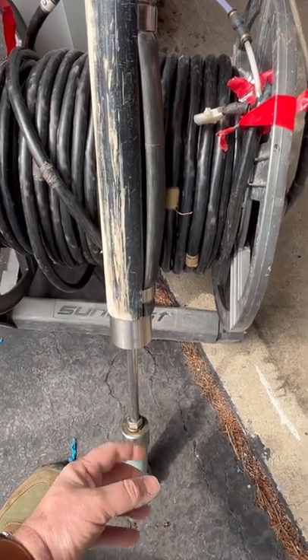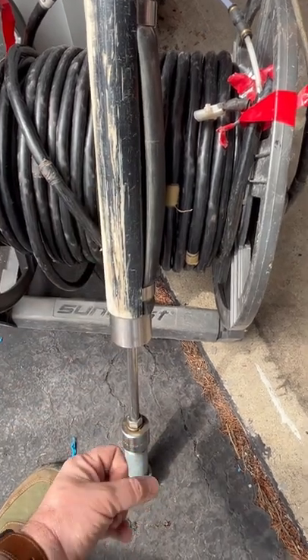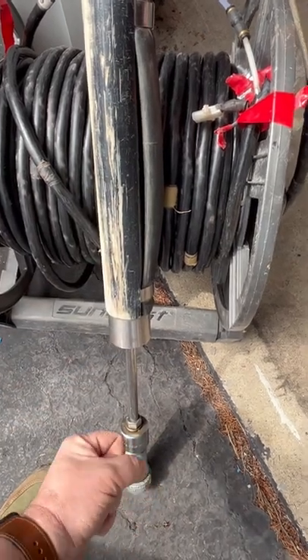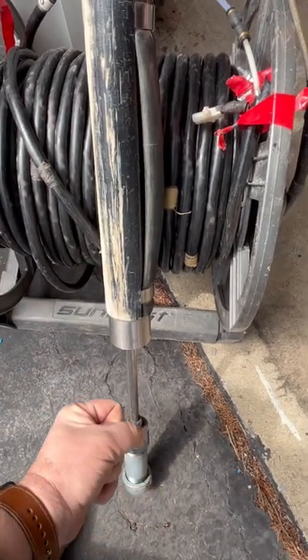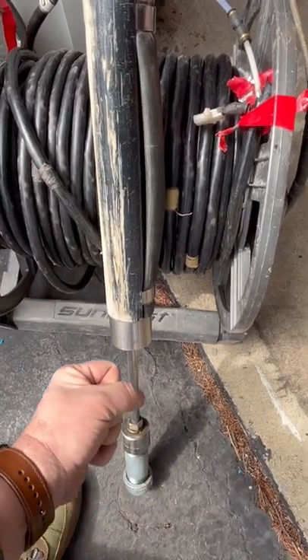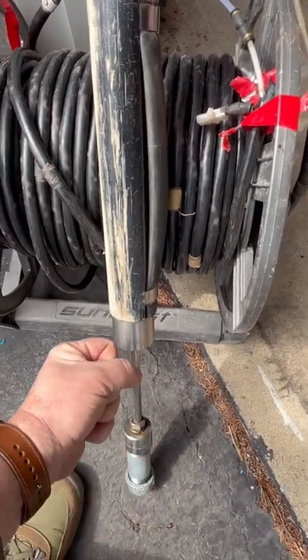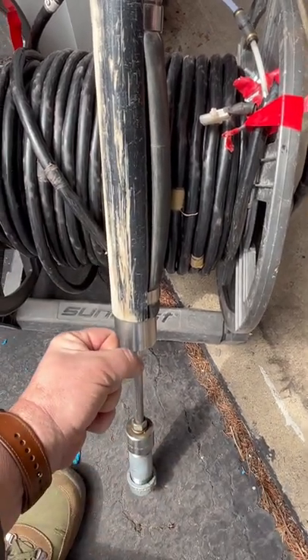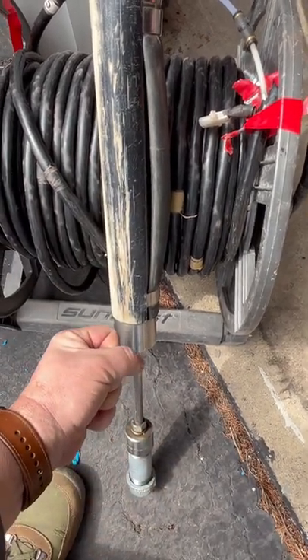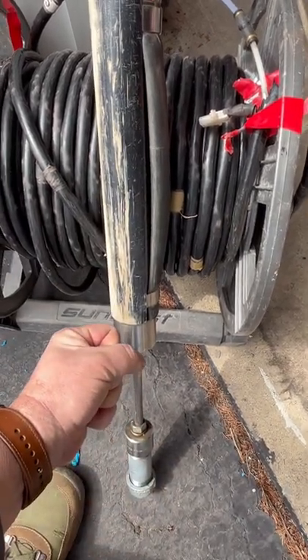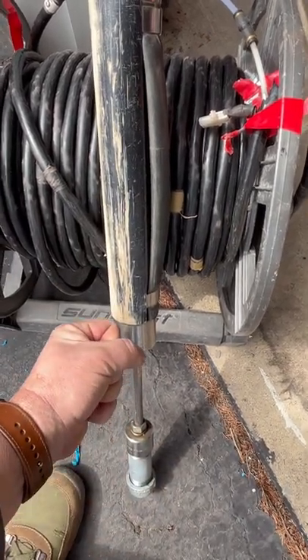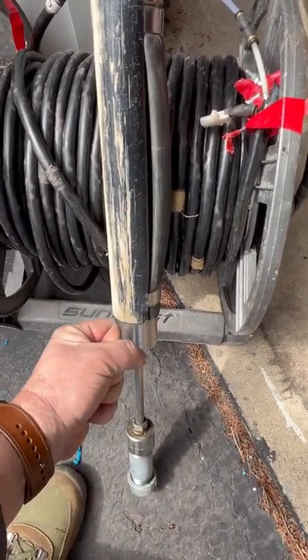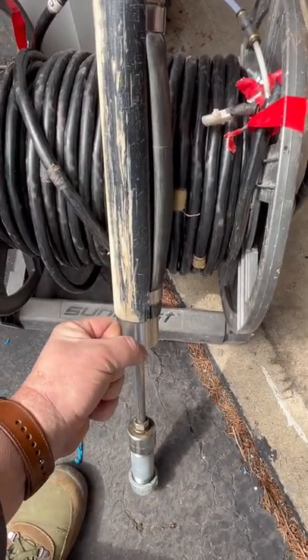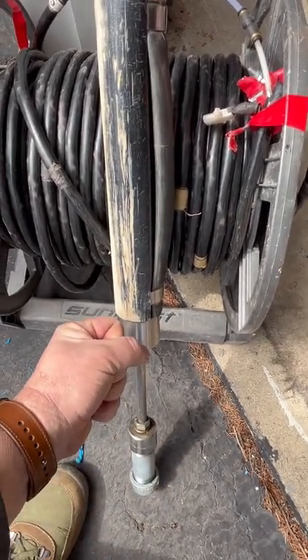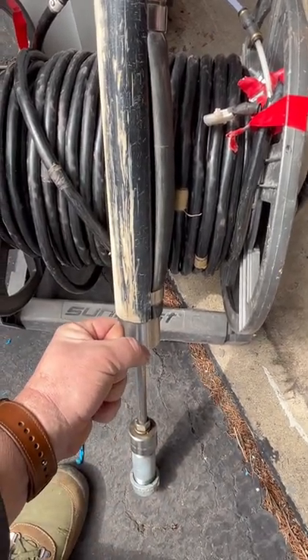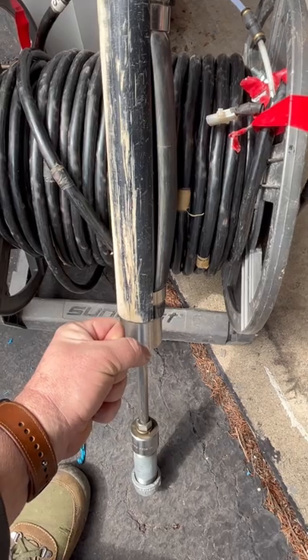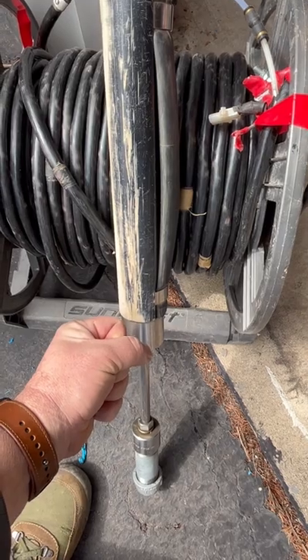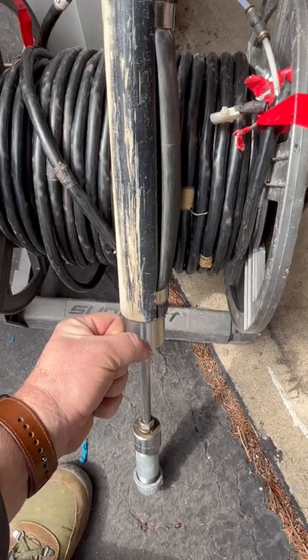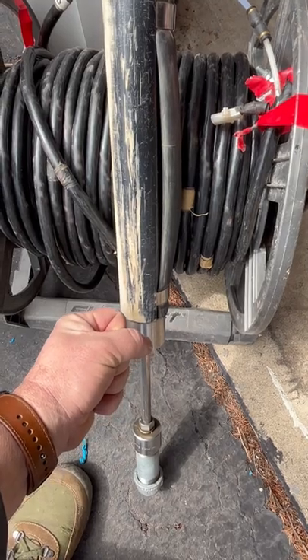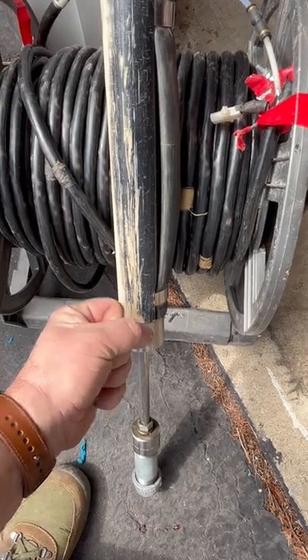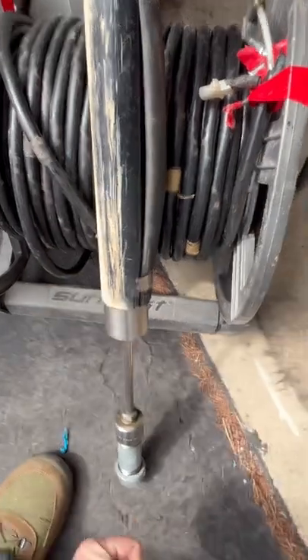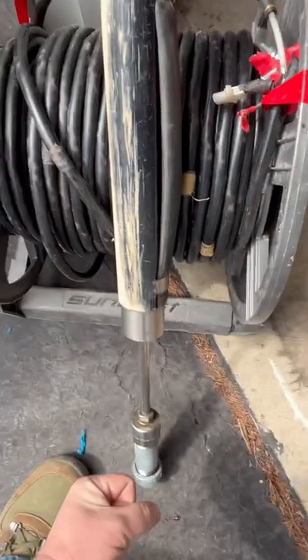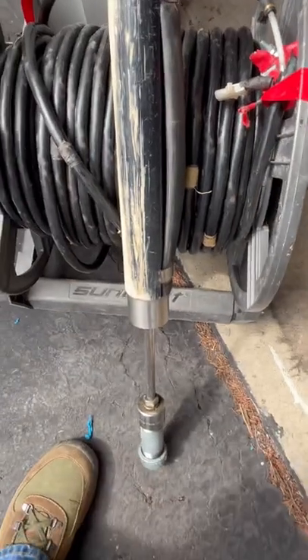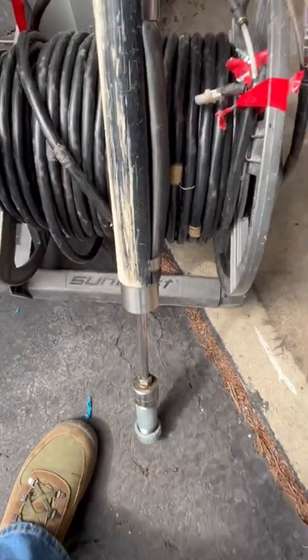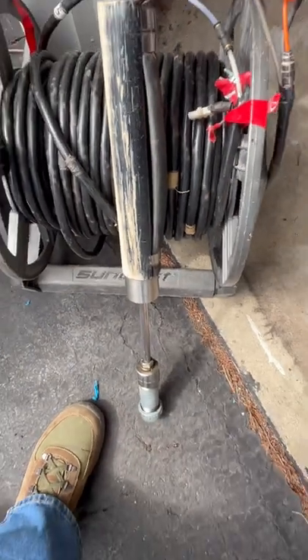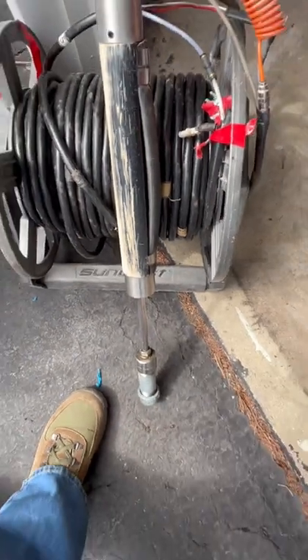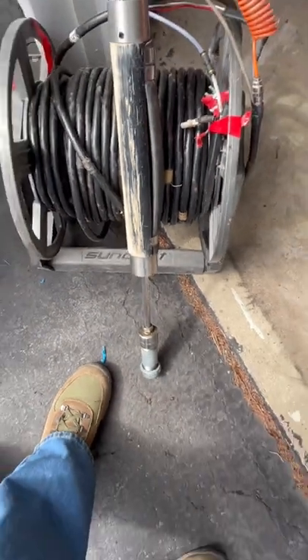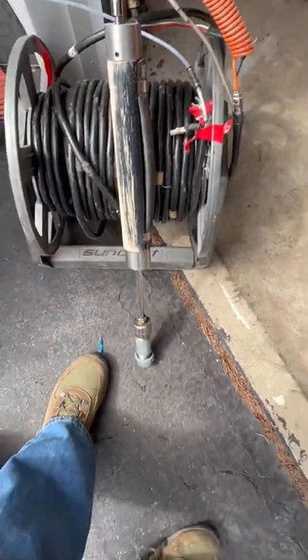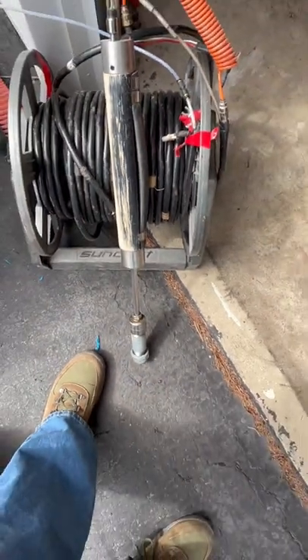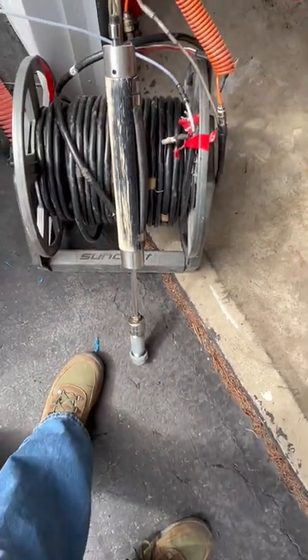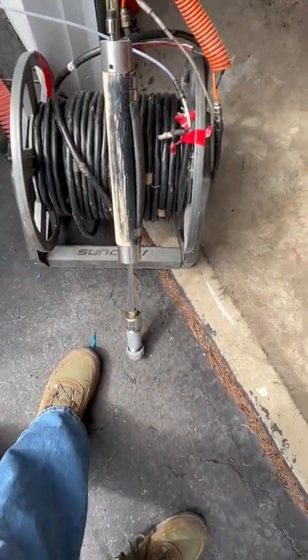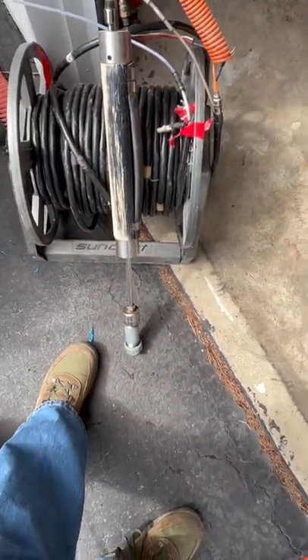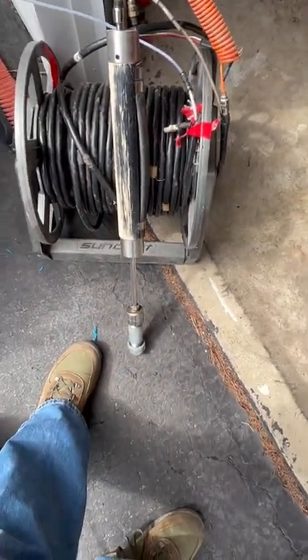Conversely, you can also pull it up gently until it taps the bottom and then let it go suddenly to create an opposite polarity wave.